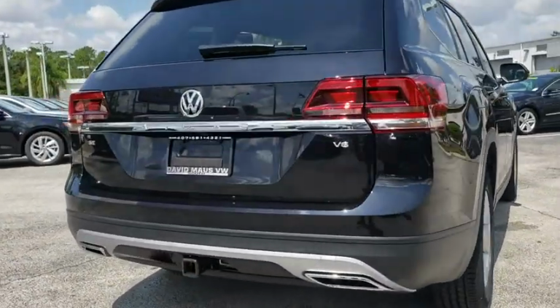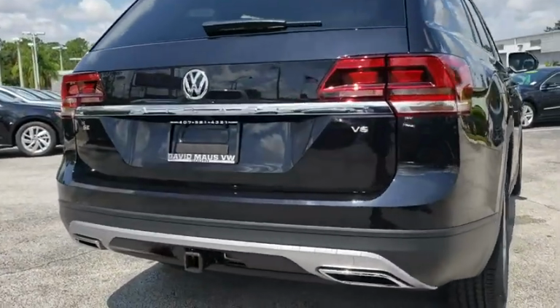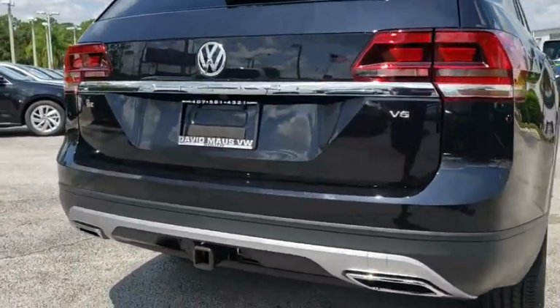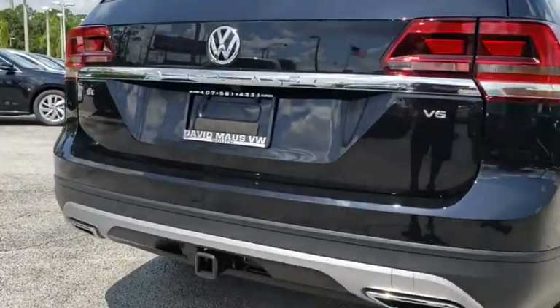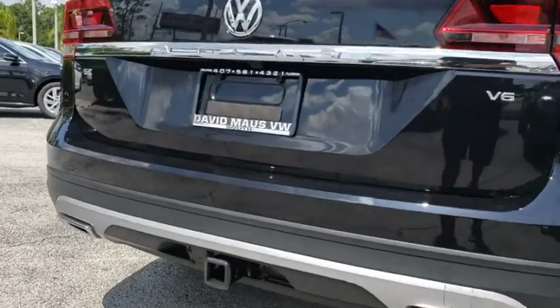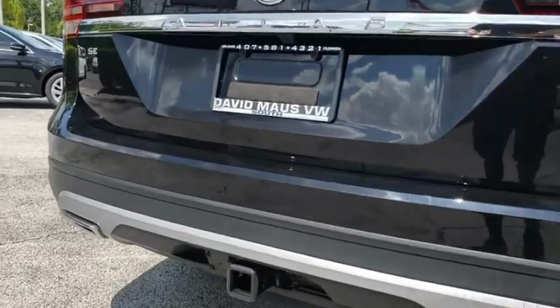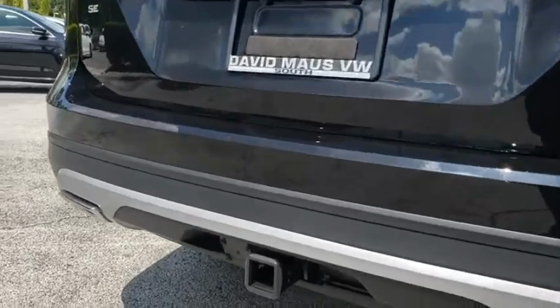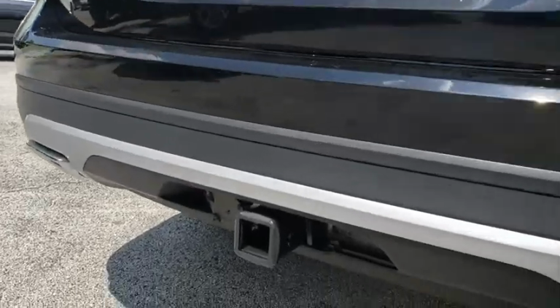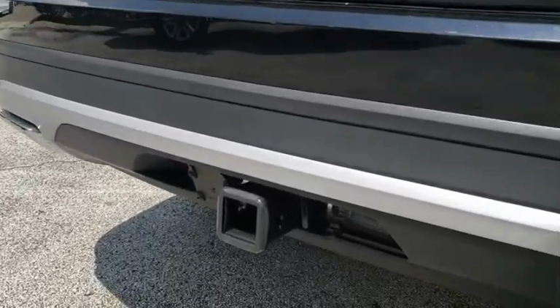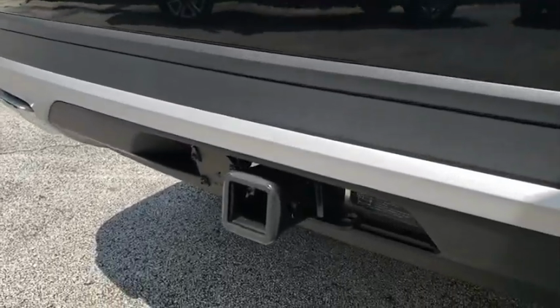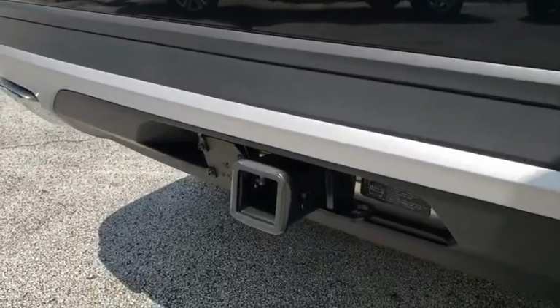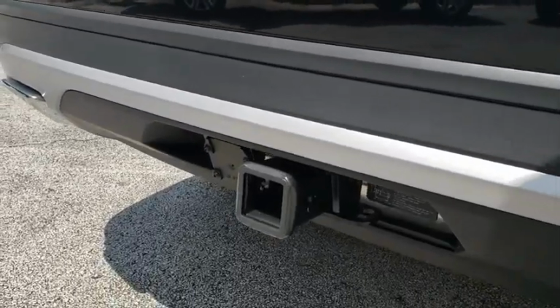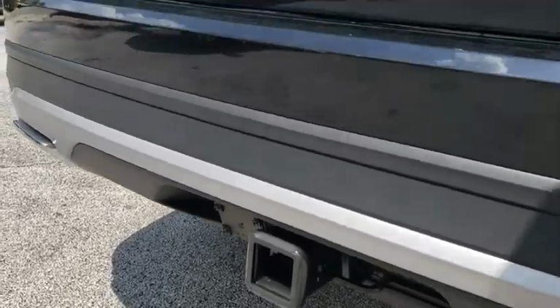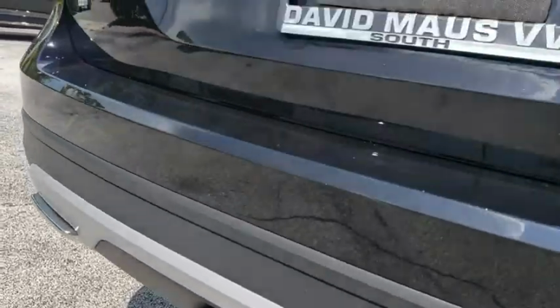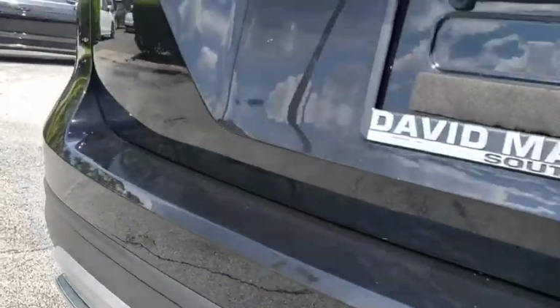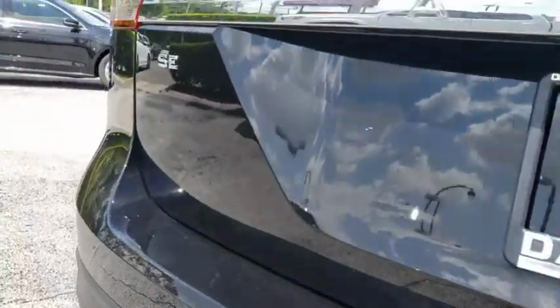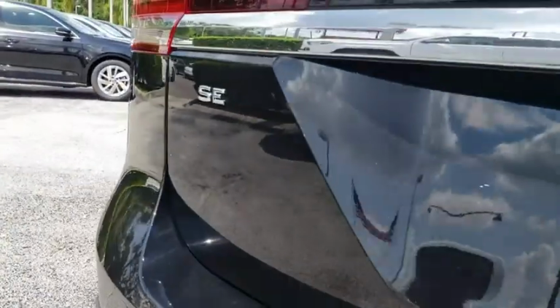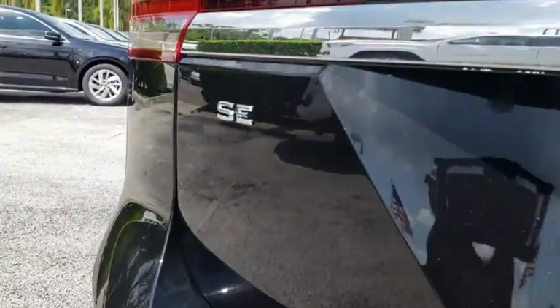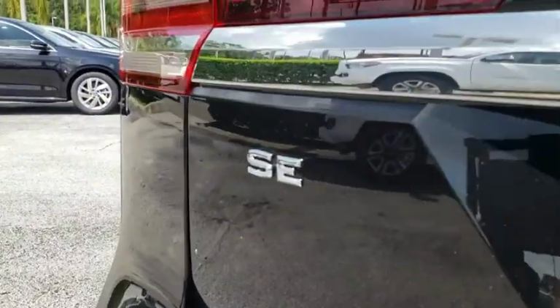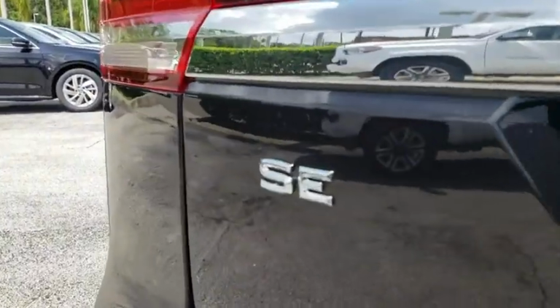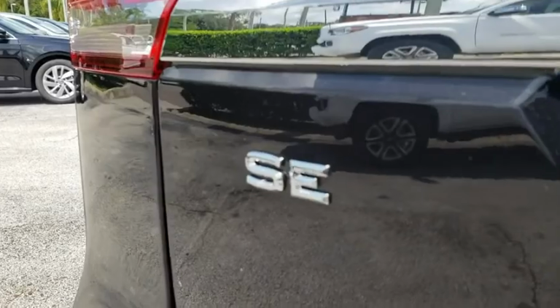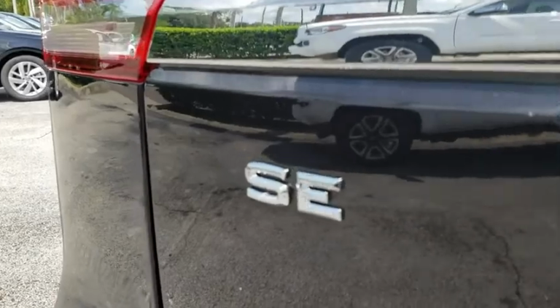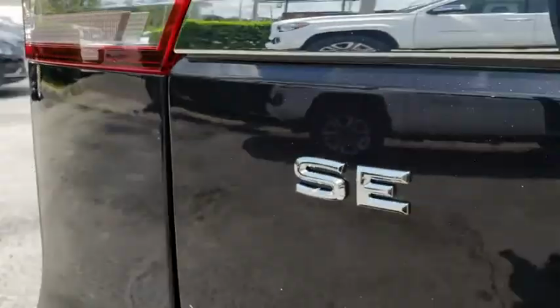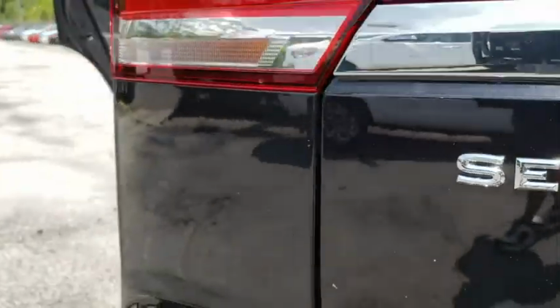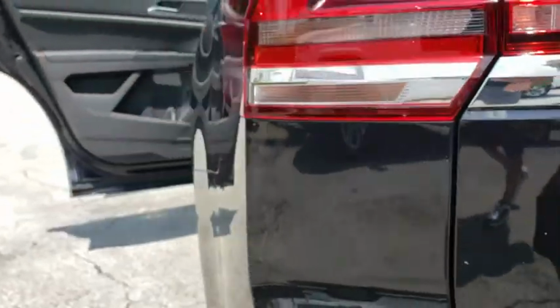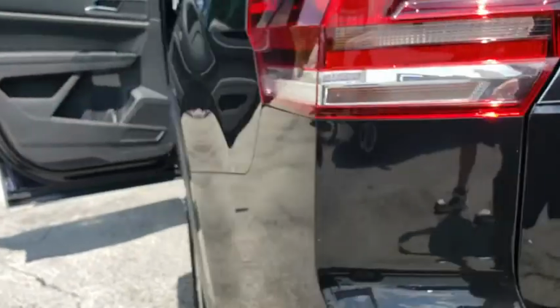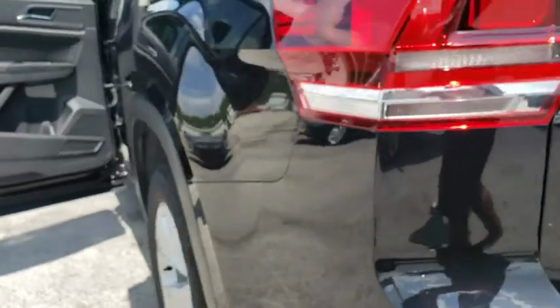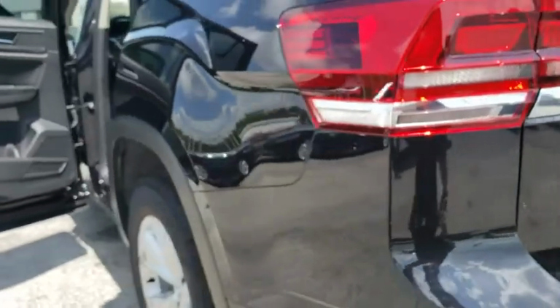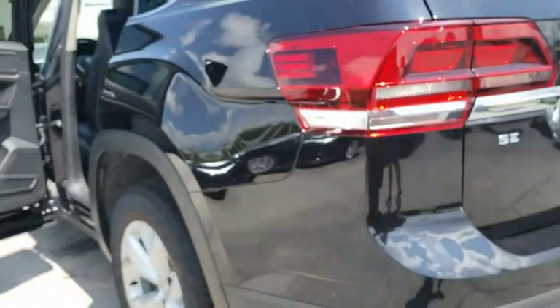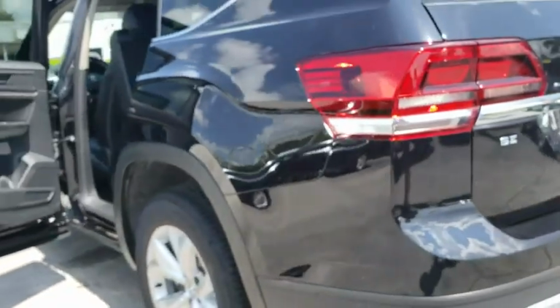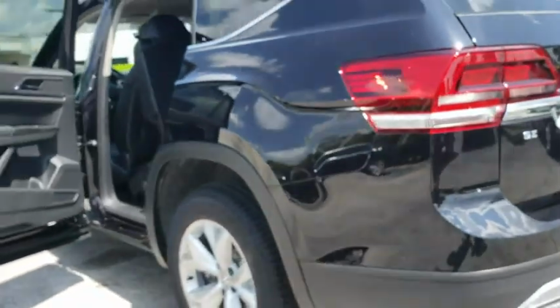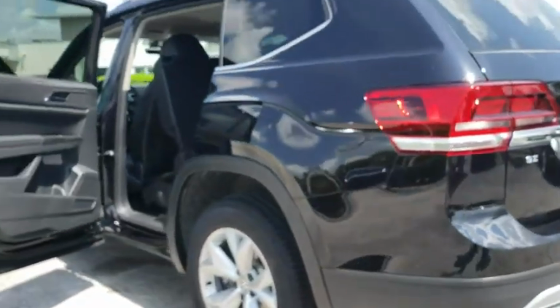Traction control, dual airbags, alloy wheels, power steering, four-wheel disc brakes, eight speakers, power windows, compass, electronic stability control.